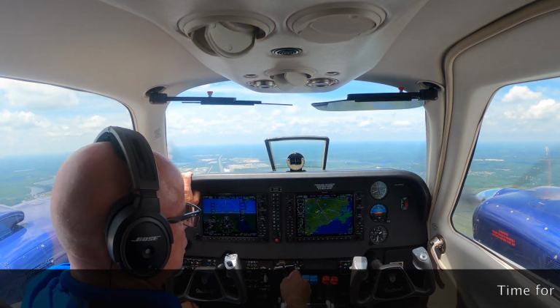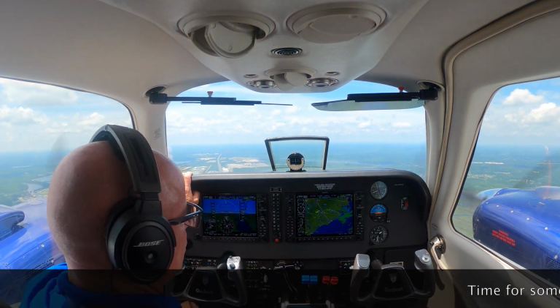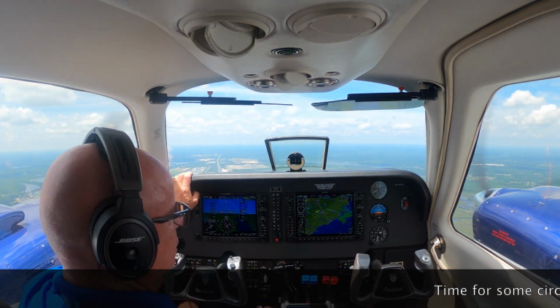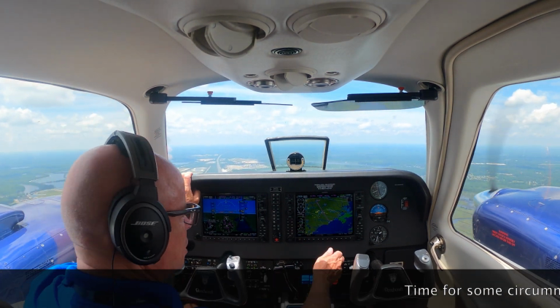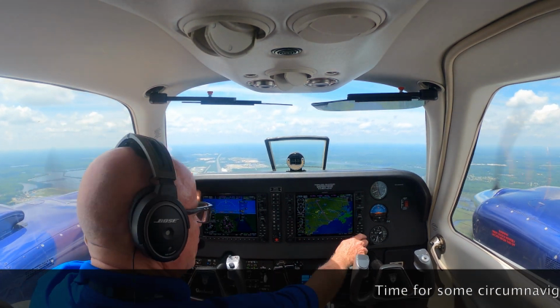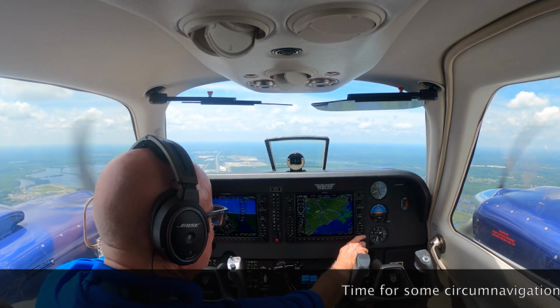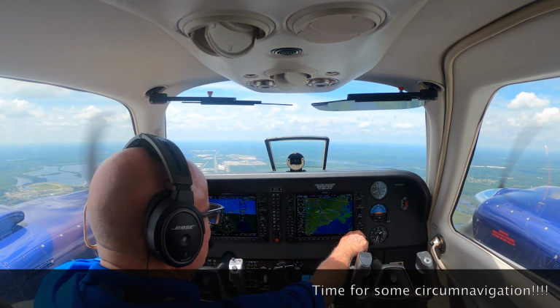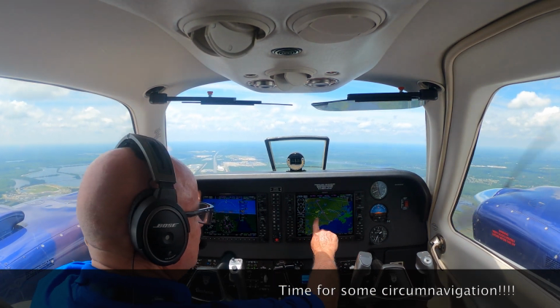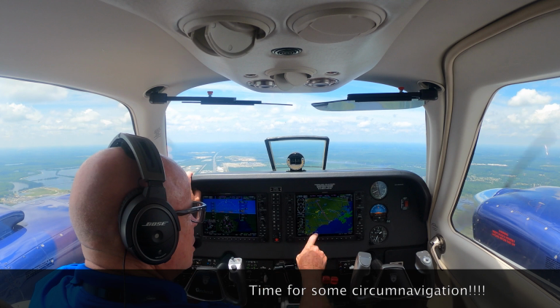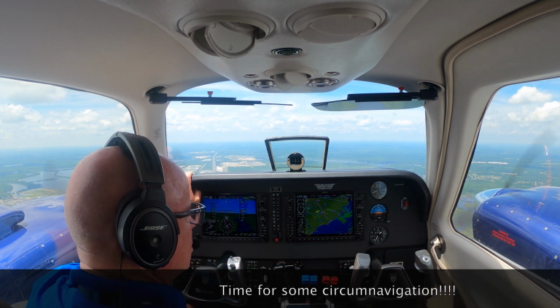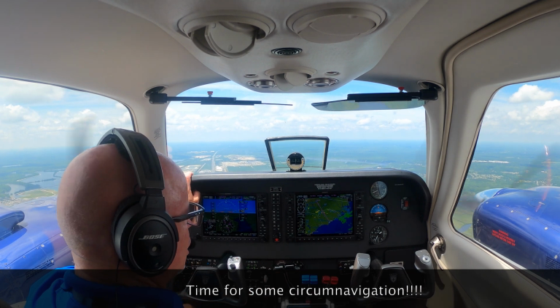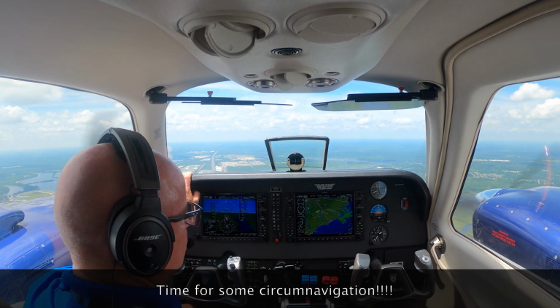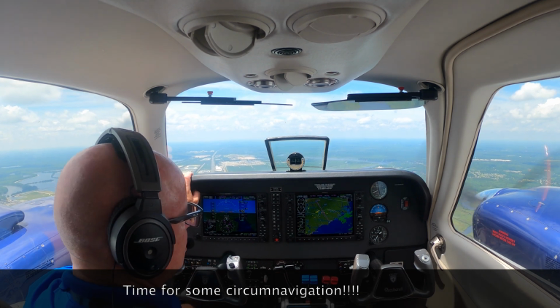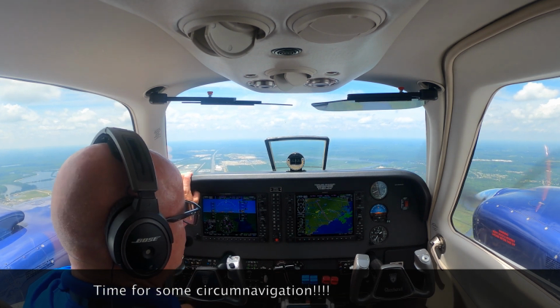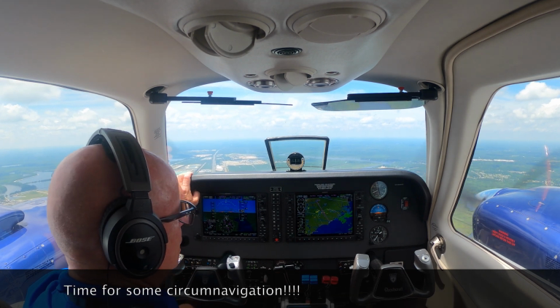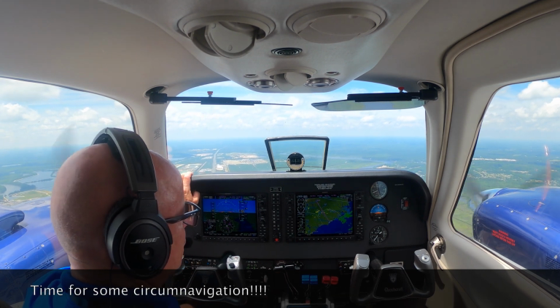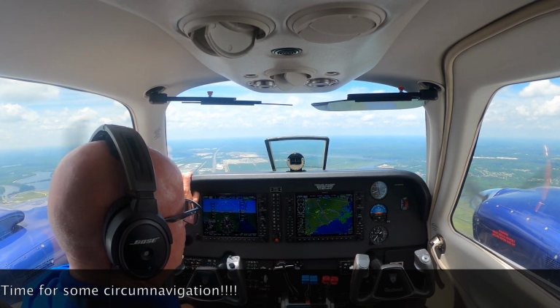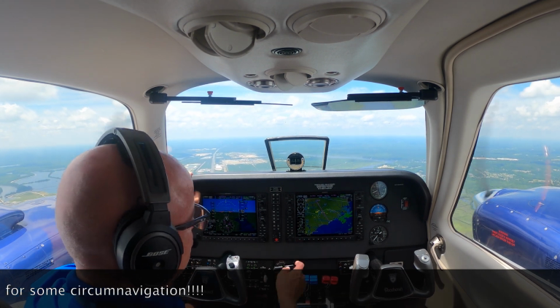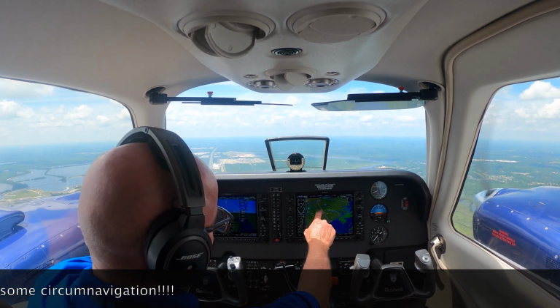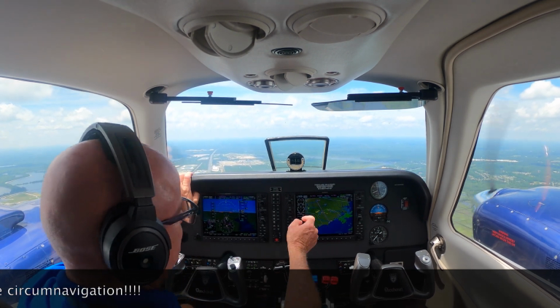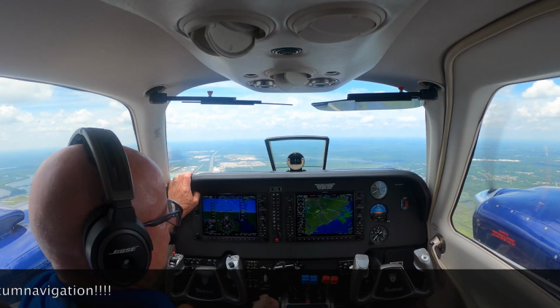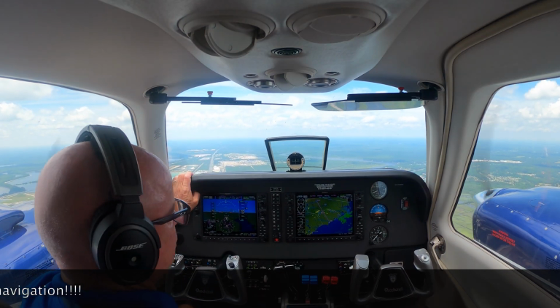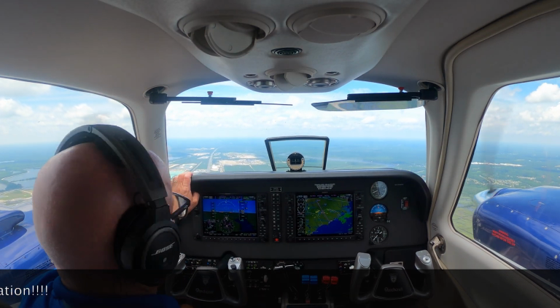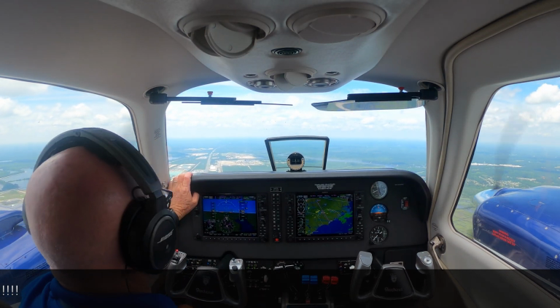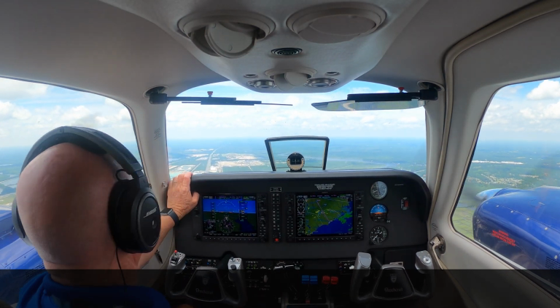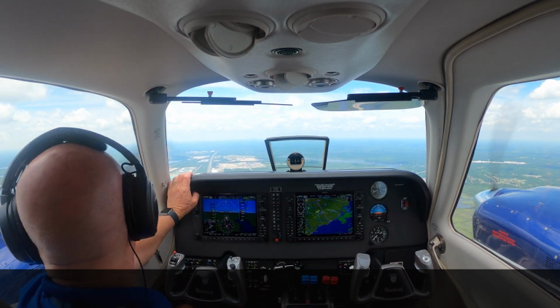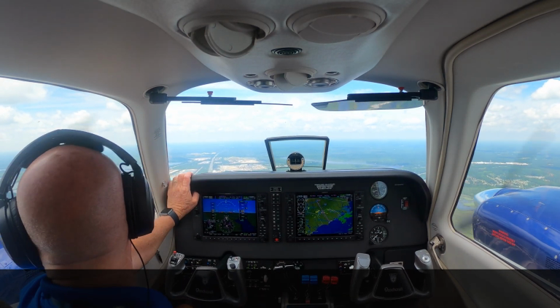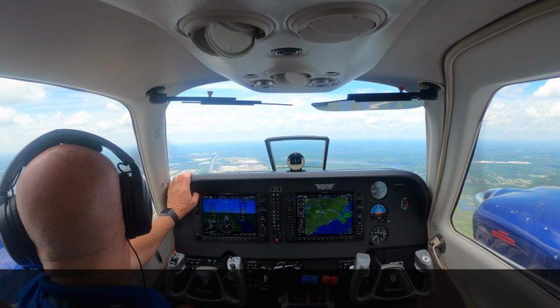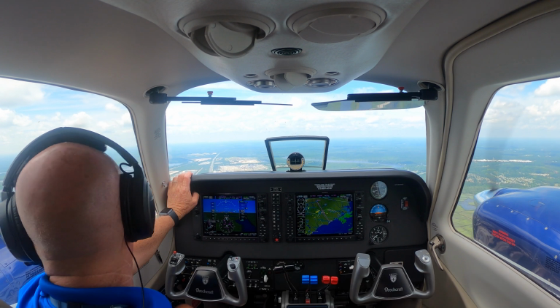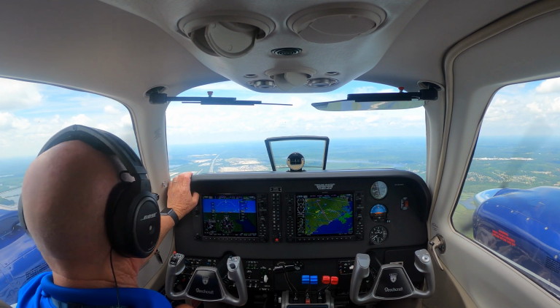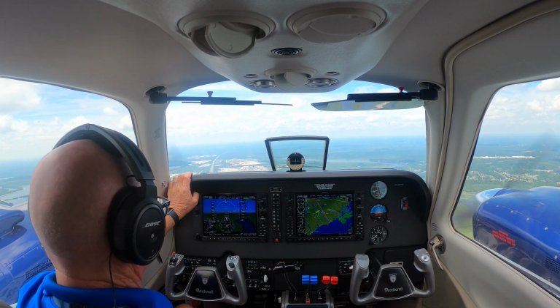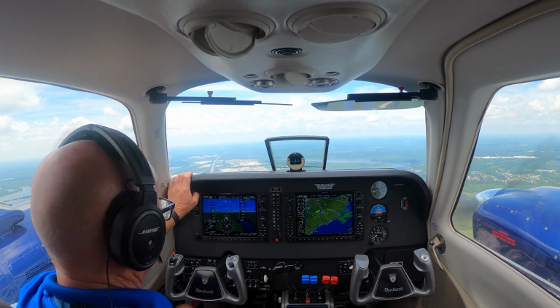There's our weather up ahead. We might have to go around some of that to the right. To the right, to the right.